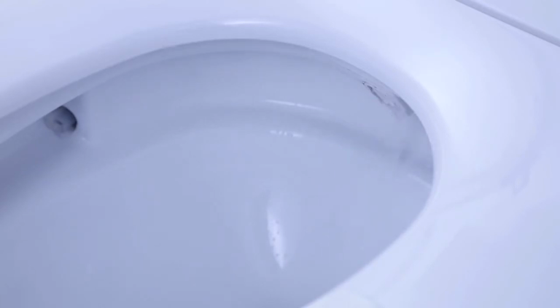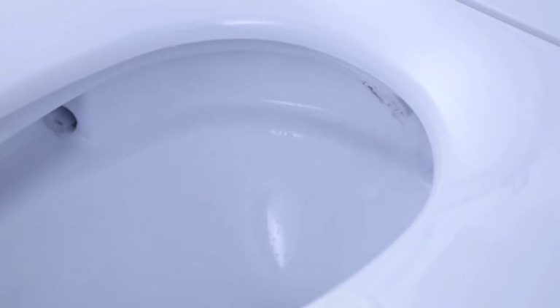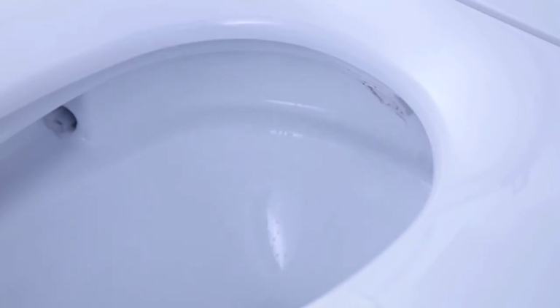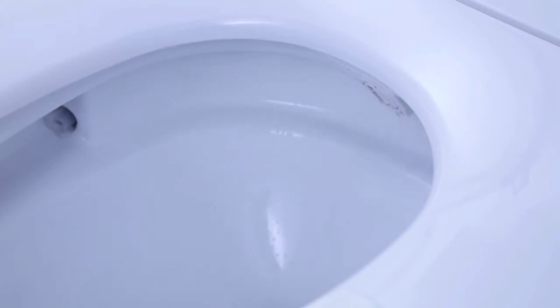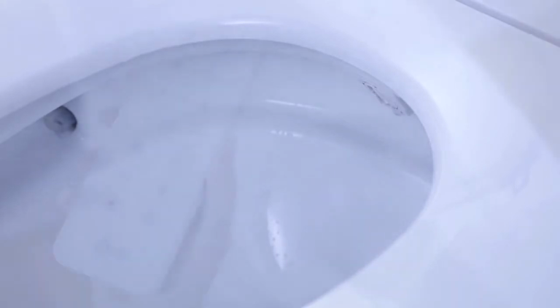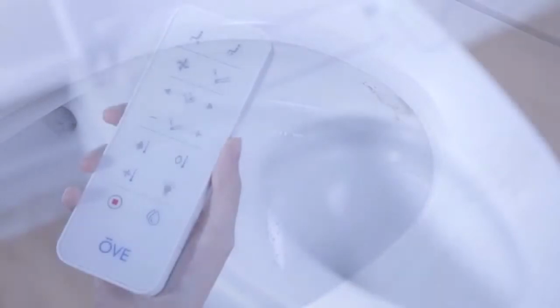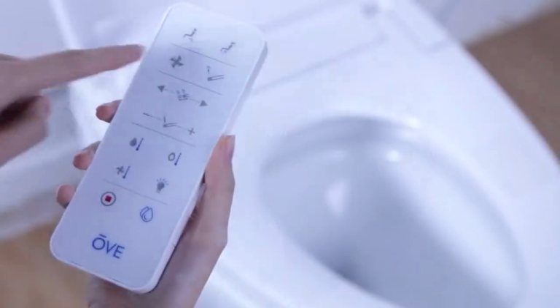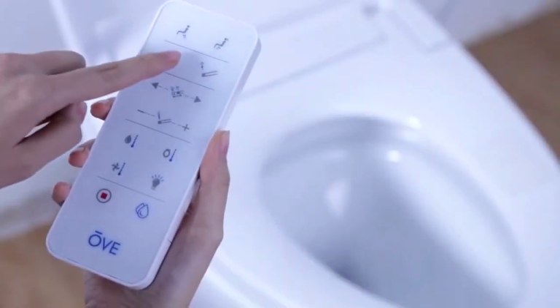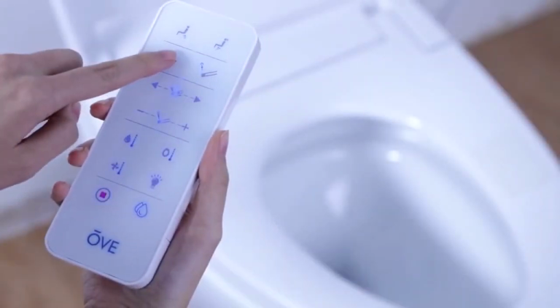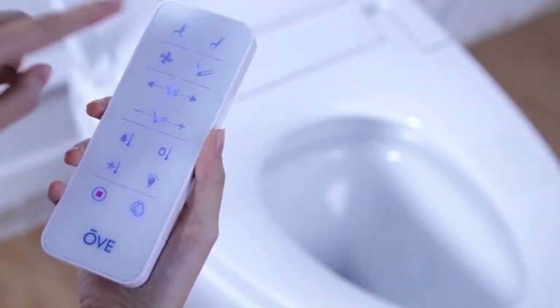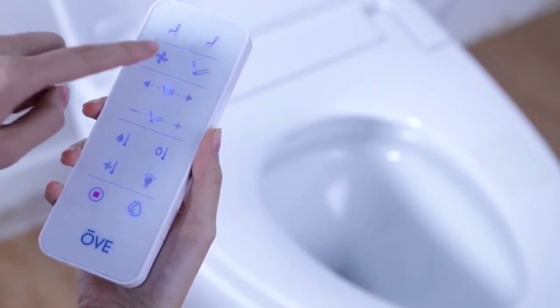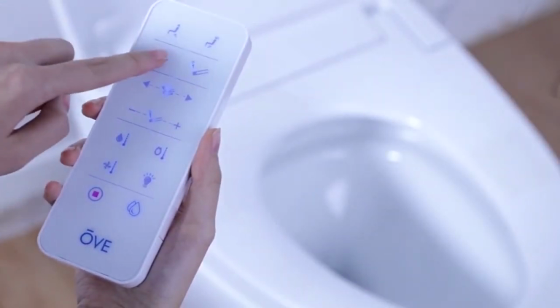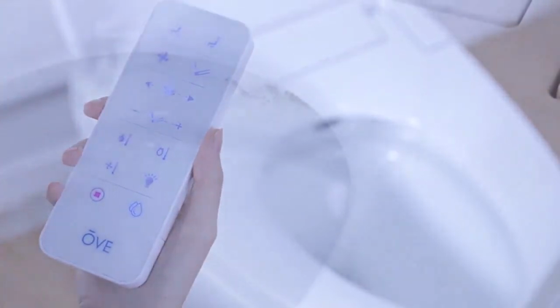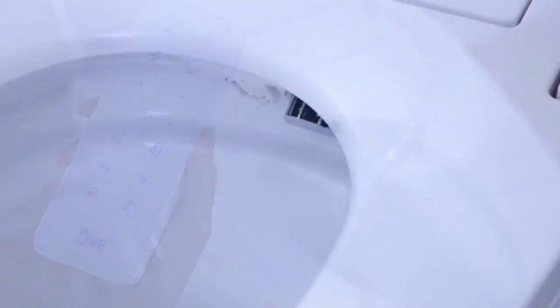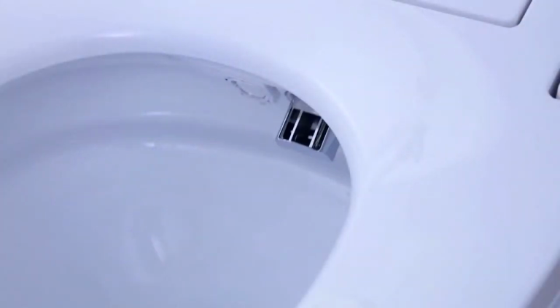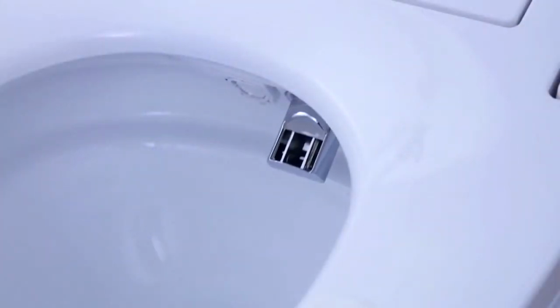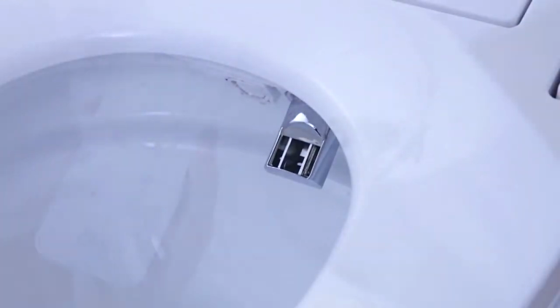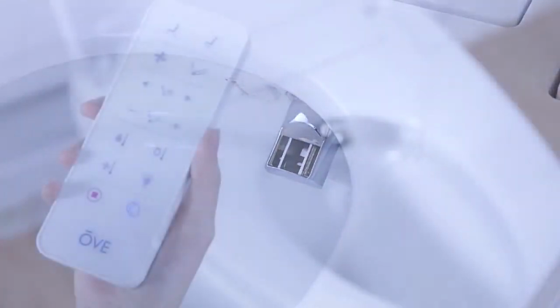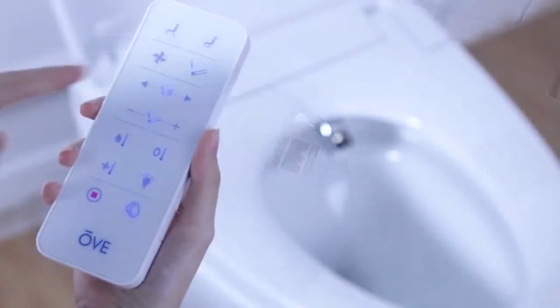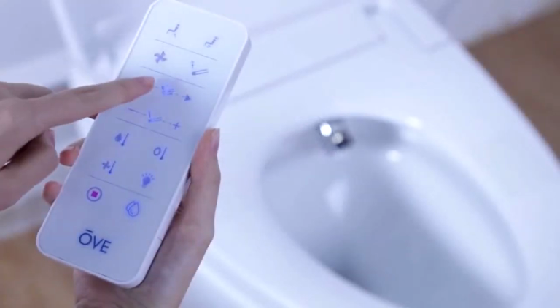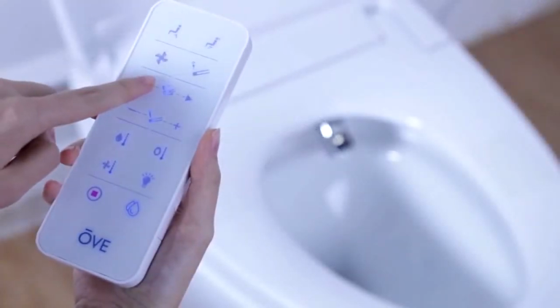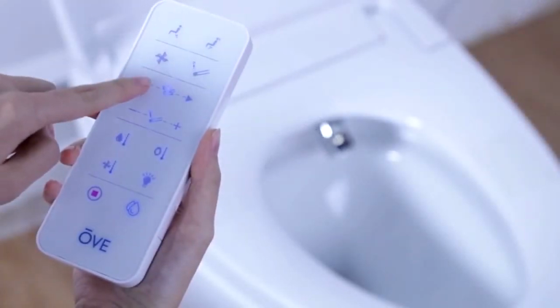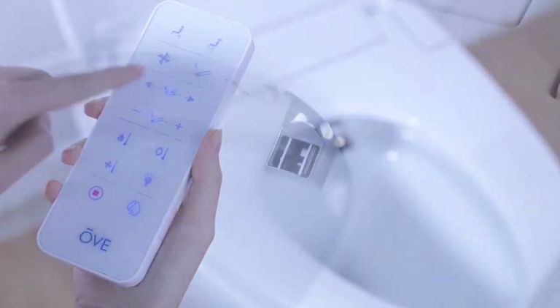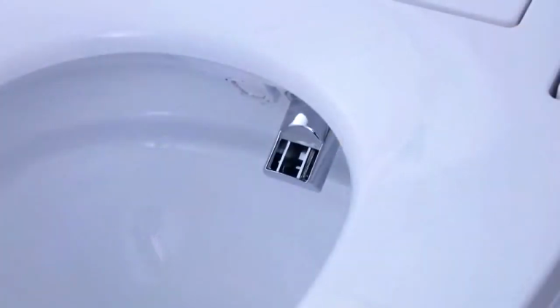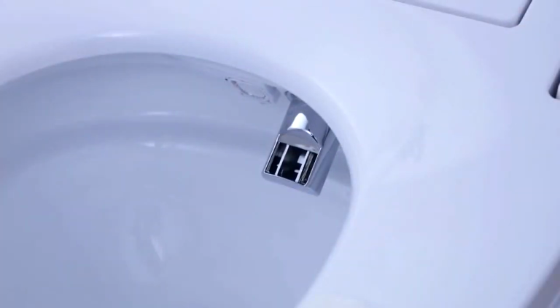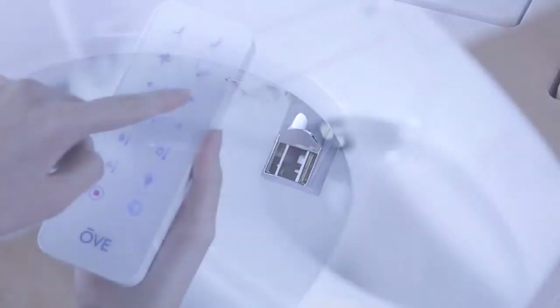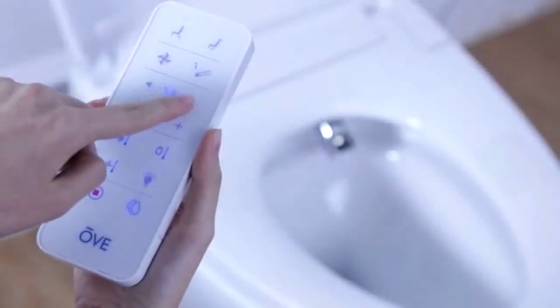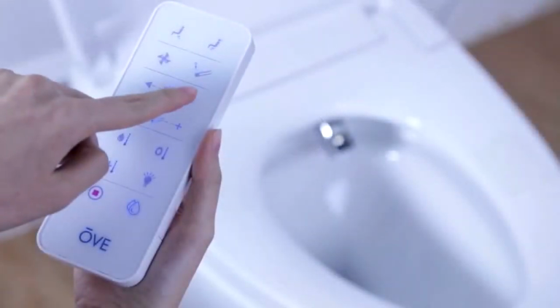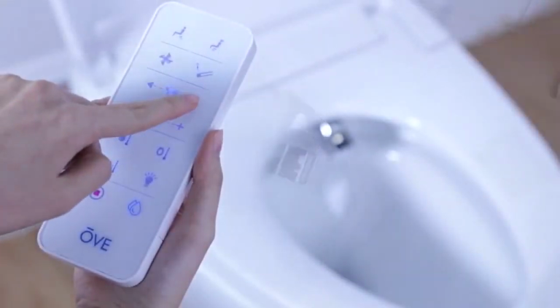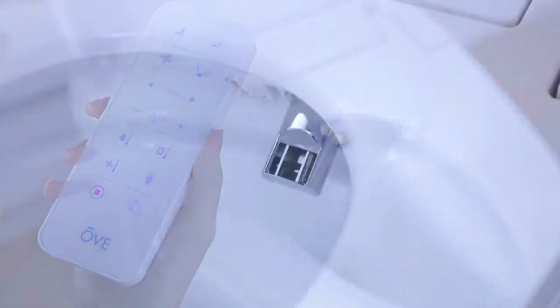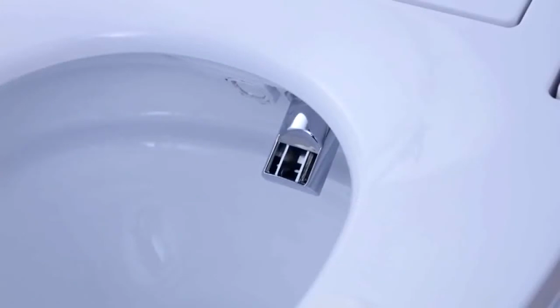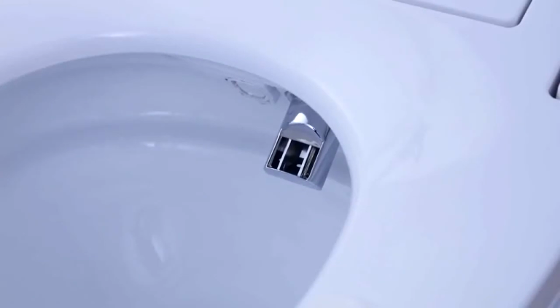Please note the Smart Toilet will flush automatically for you whenever you stand up. Alternatively, you can always press the flush button on the remote or the manual flush button on the right side of the toilet in order to flush the toilet at any time.